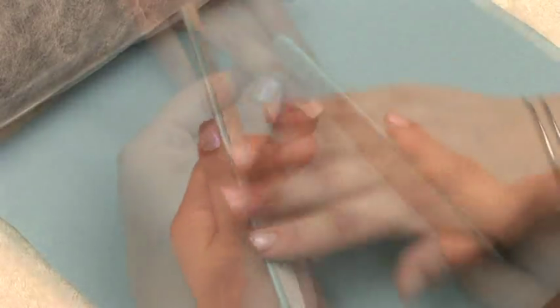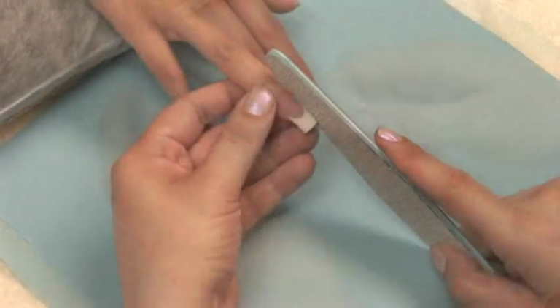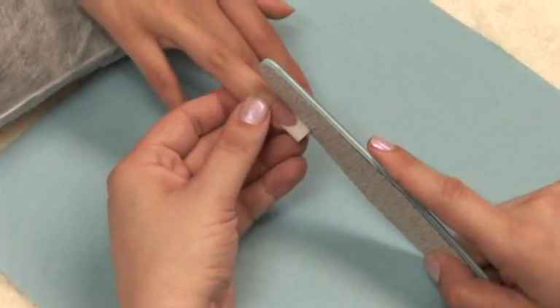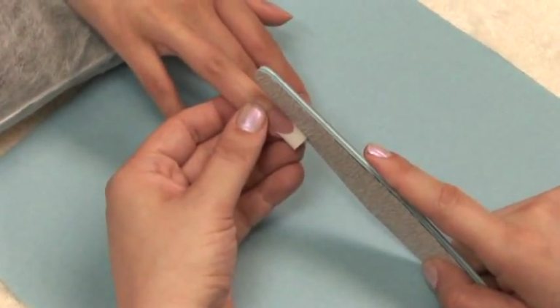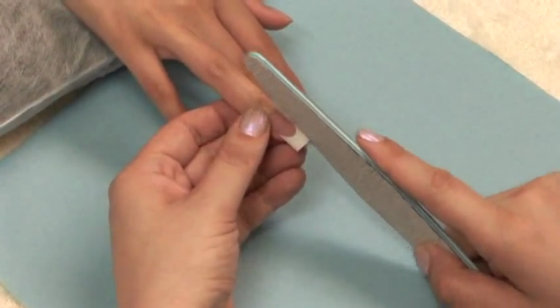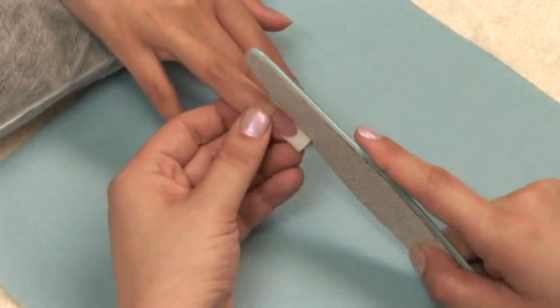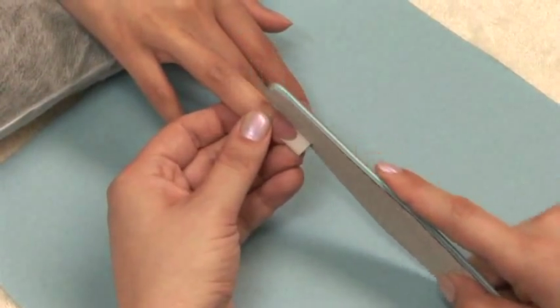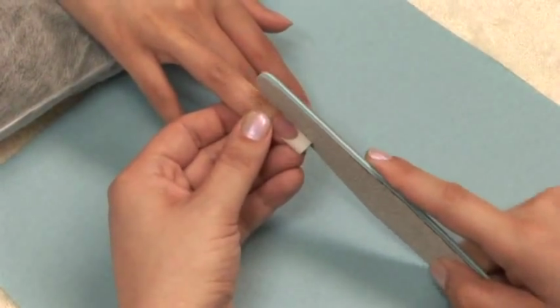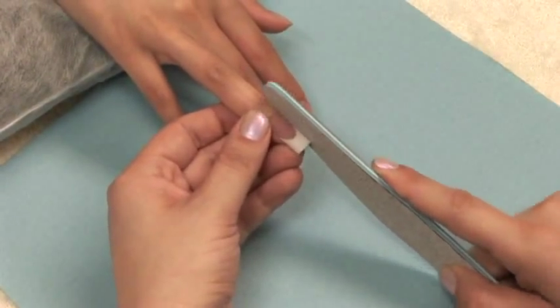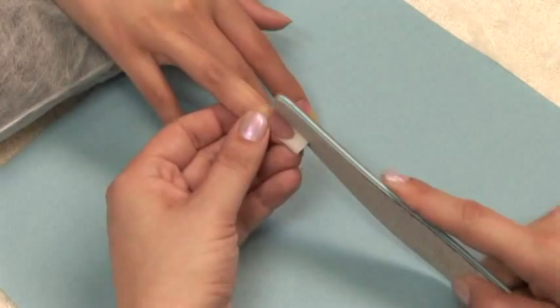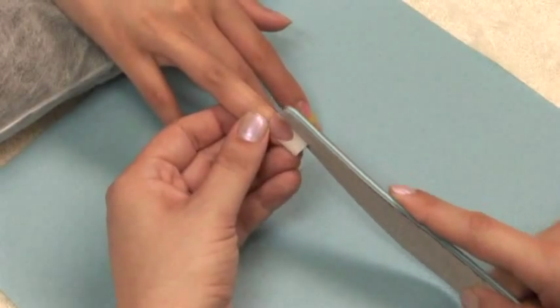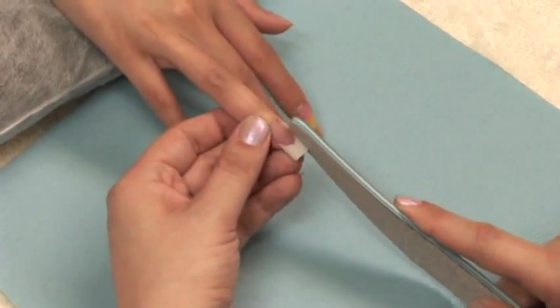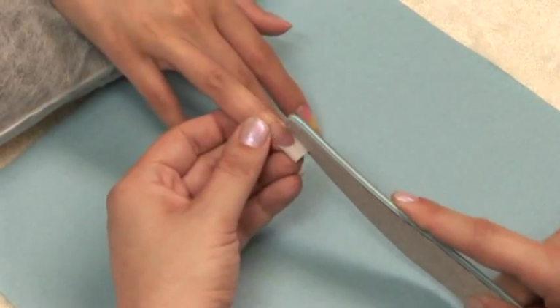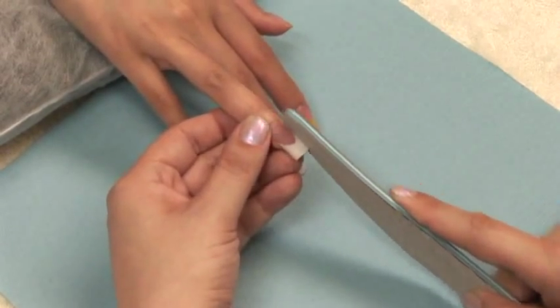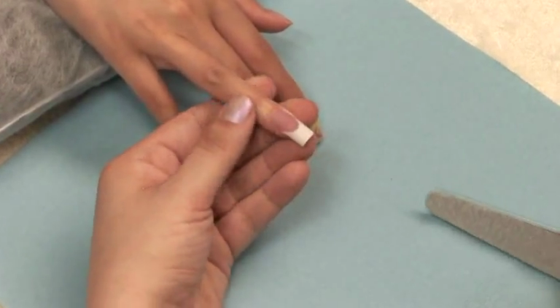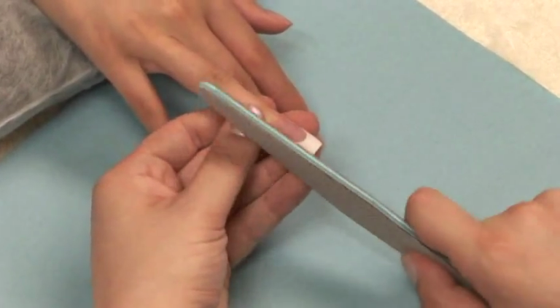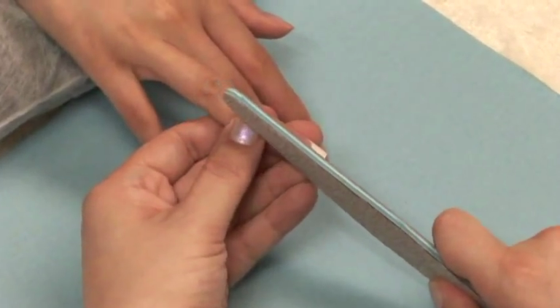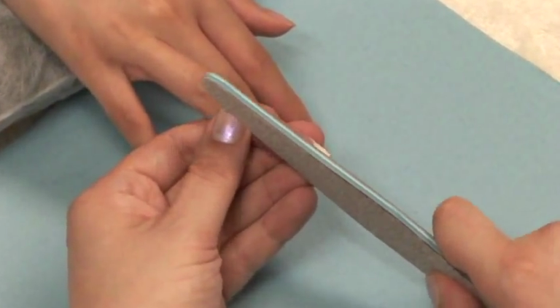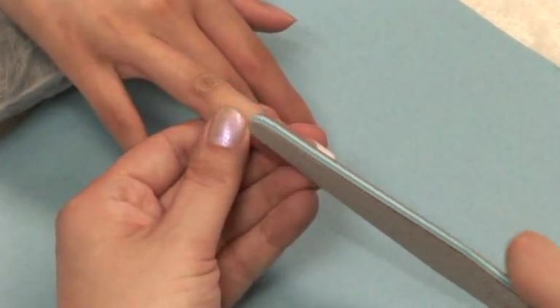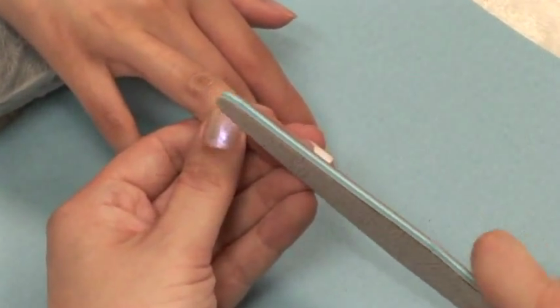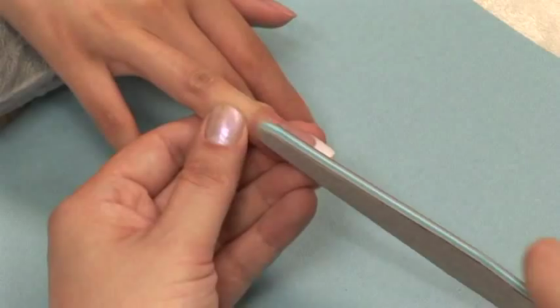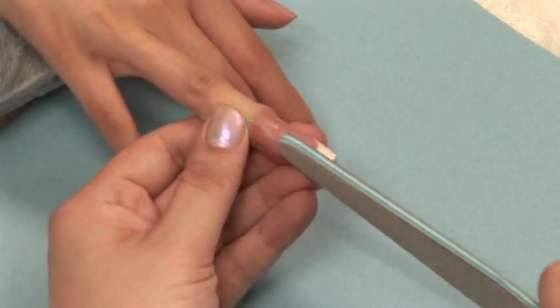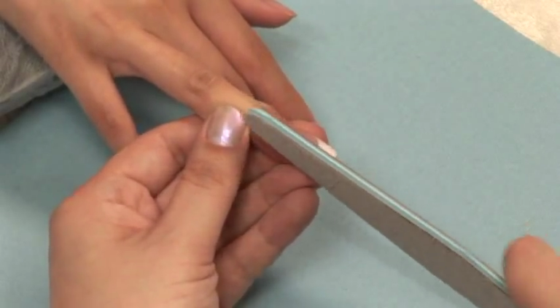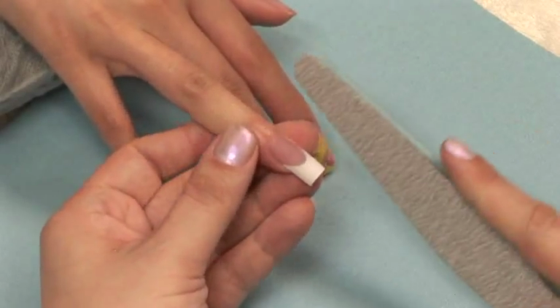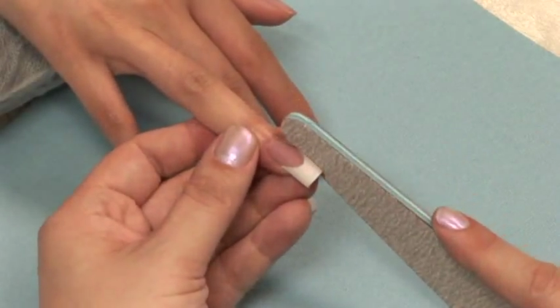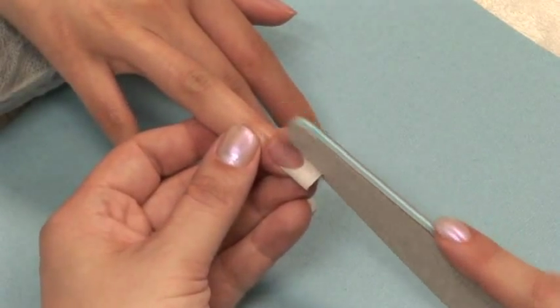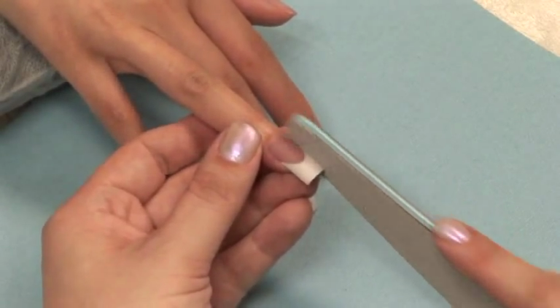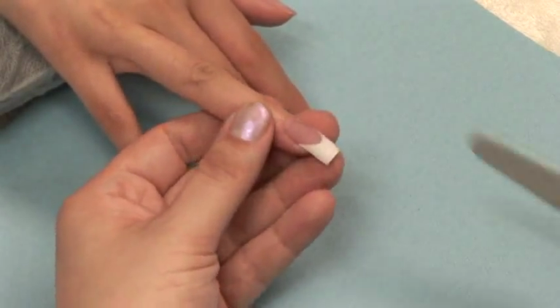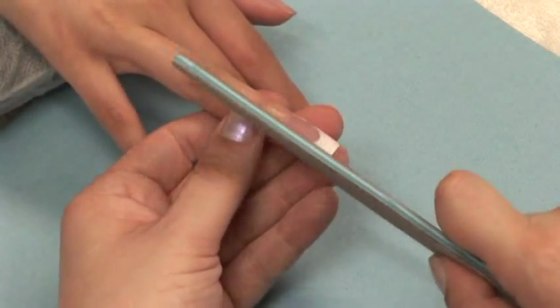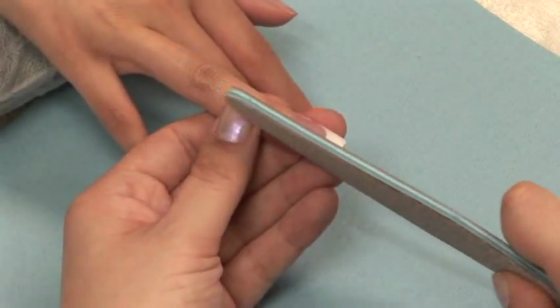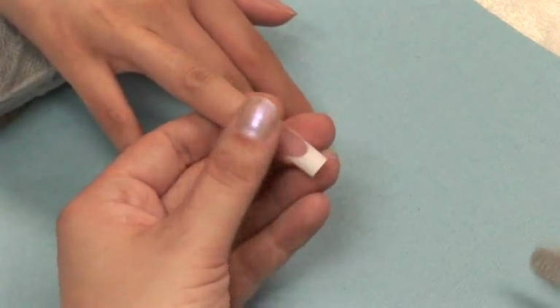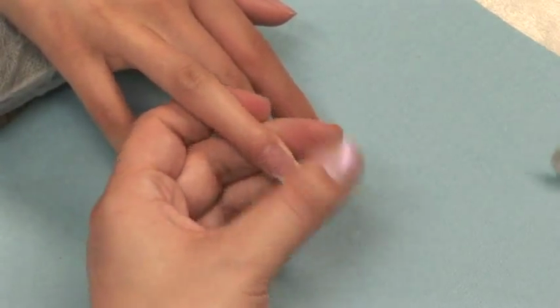Use a 180 grit file. Begin filing at the left and right sidewall. You want to follow the line of the nail so that it comes out straight. Be very gentle on the skin when doing this, as you are using your file like a knife.